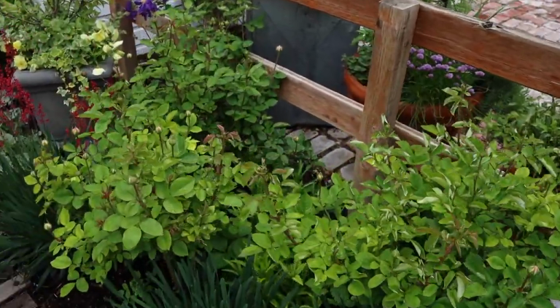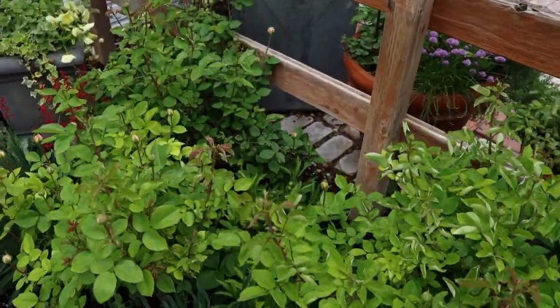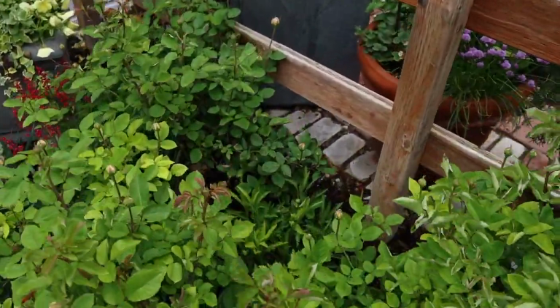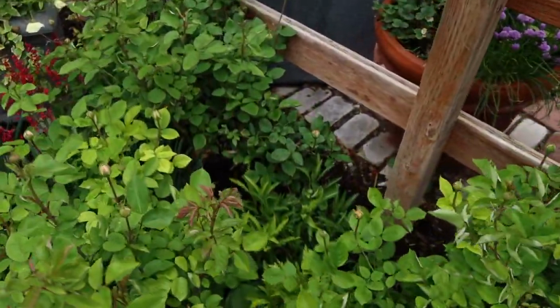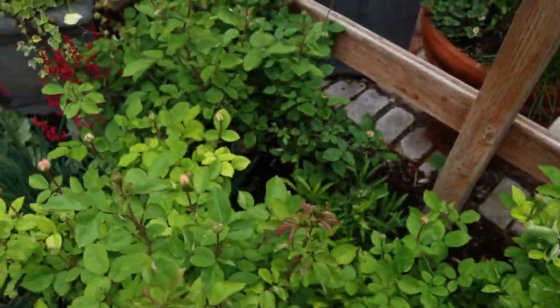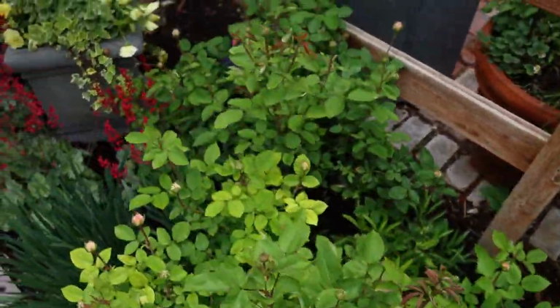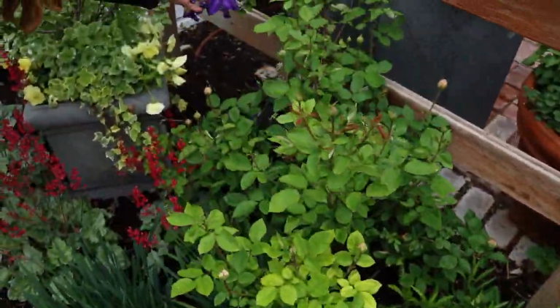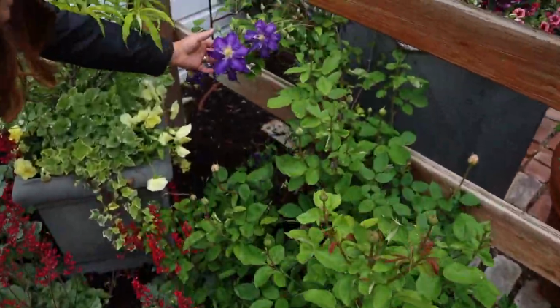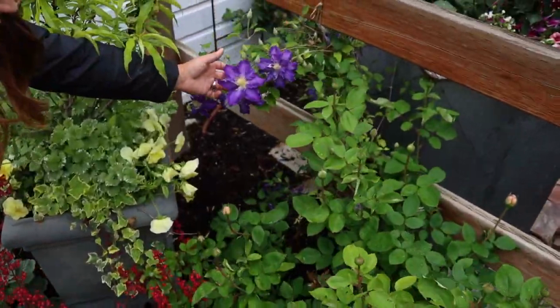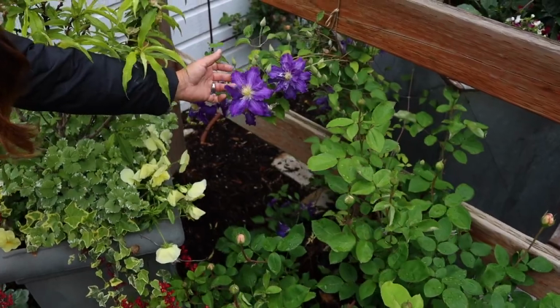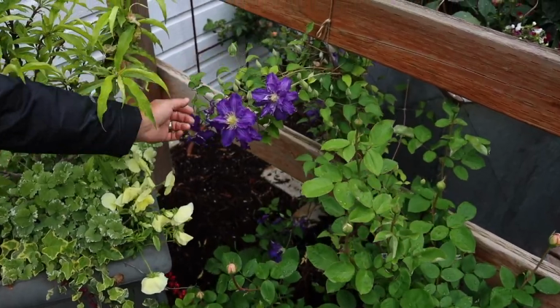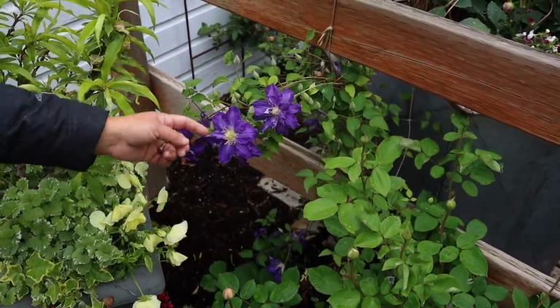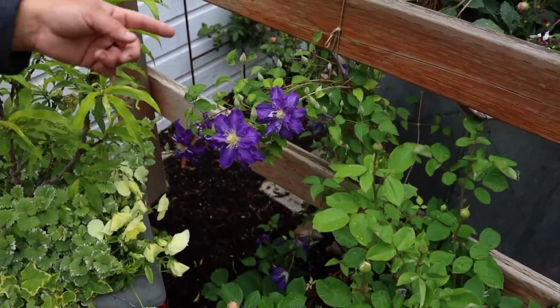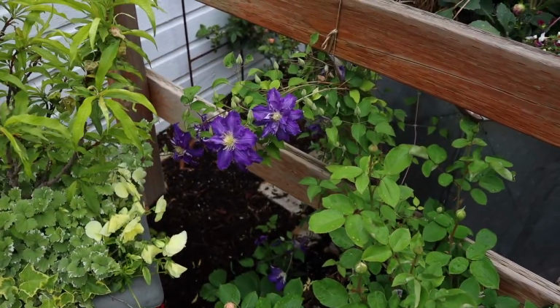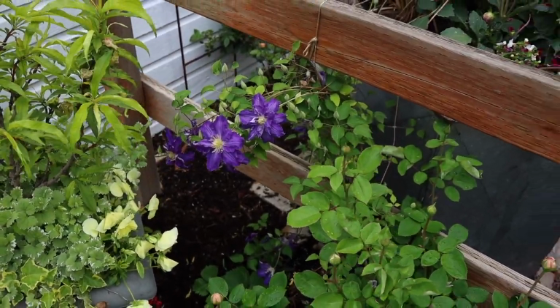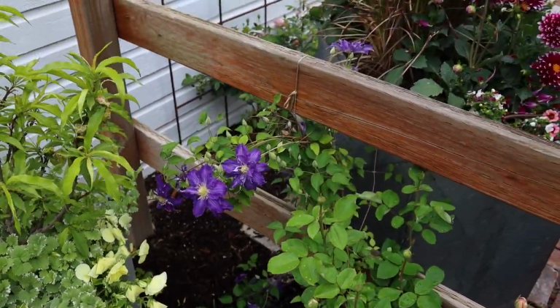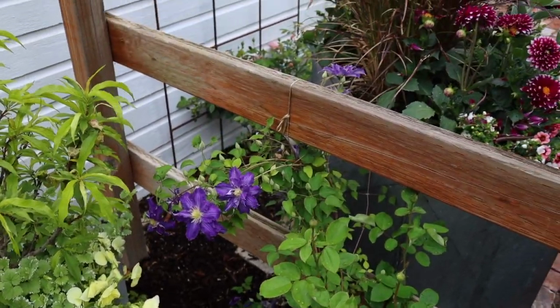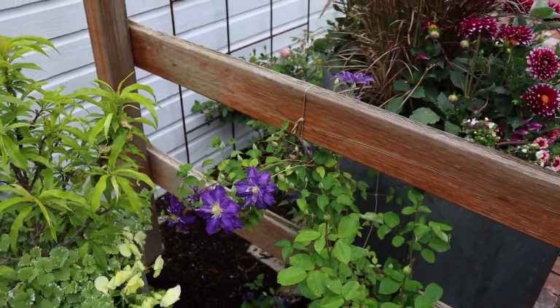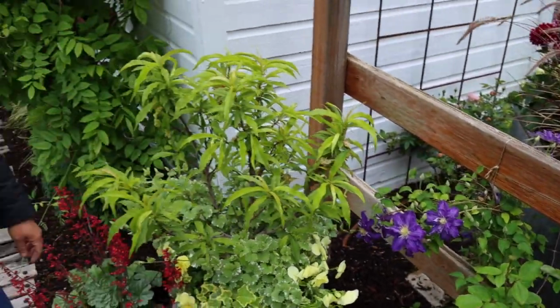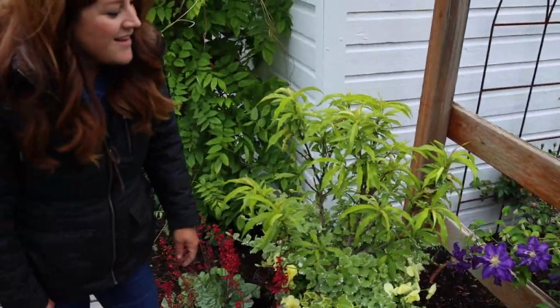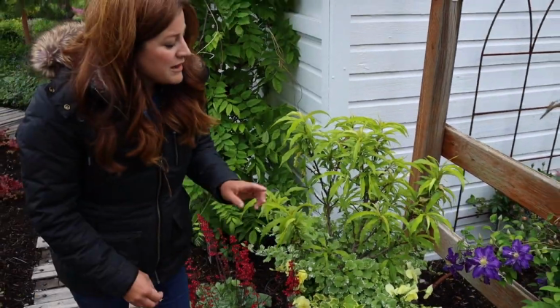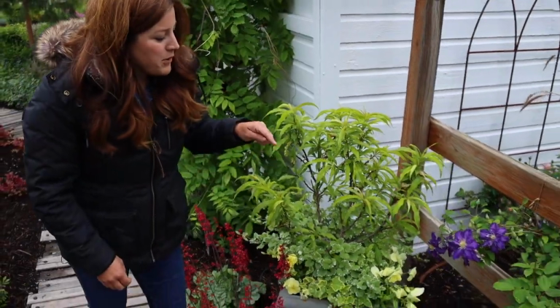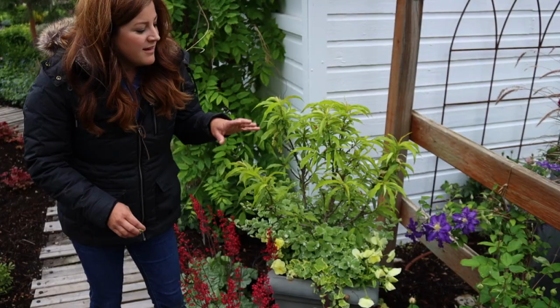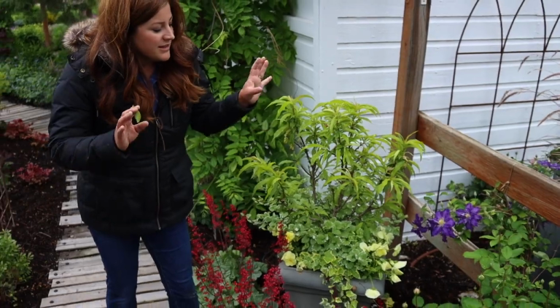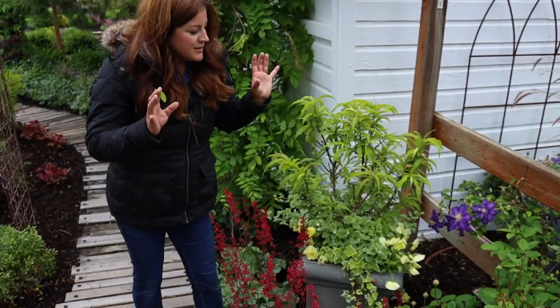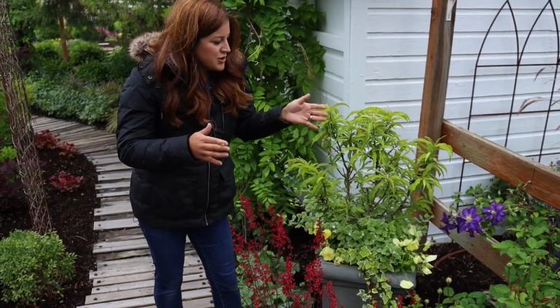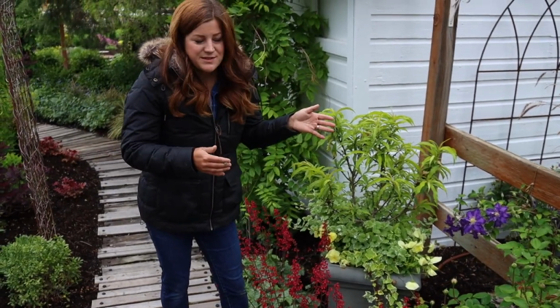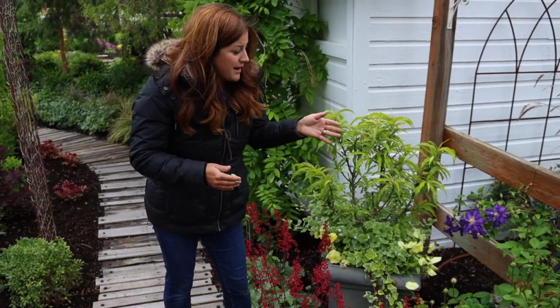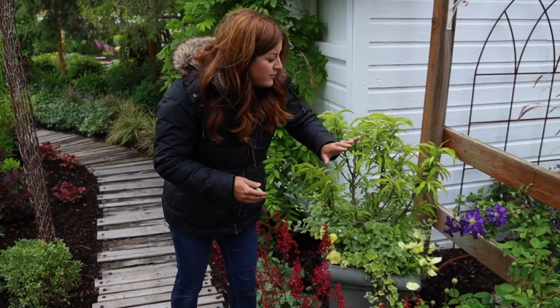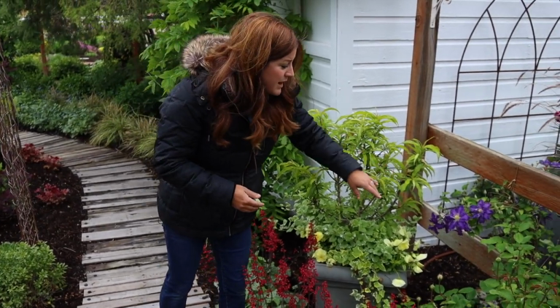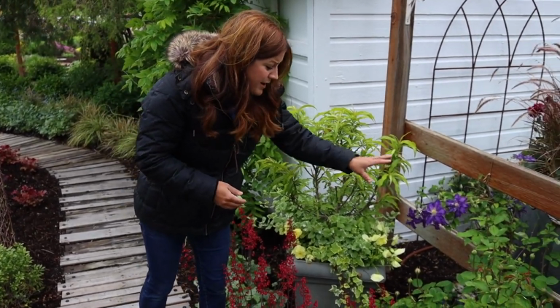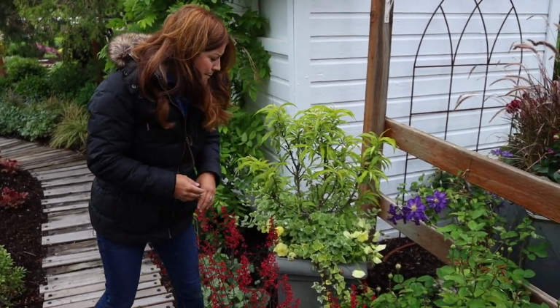And then the Brother Stefan Clematis — look at this. I need to do a little training on this one. I've got it tied up to the fence but that's about it. I really should put a little trellis of some kind, but it's full of buds and very happy.